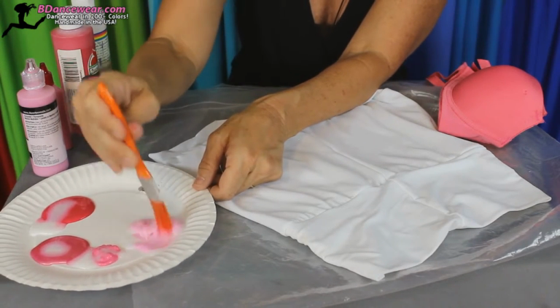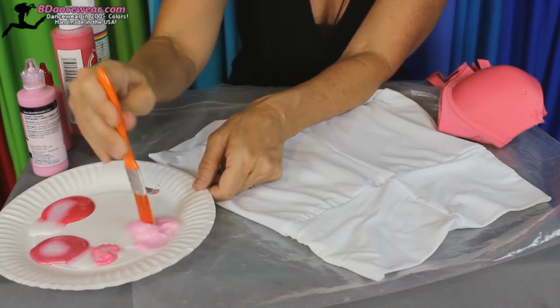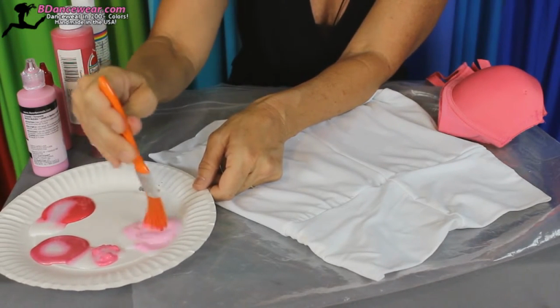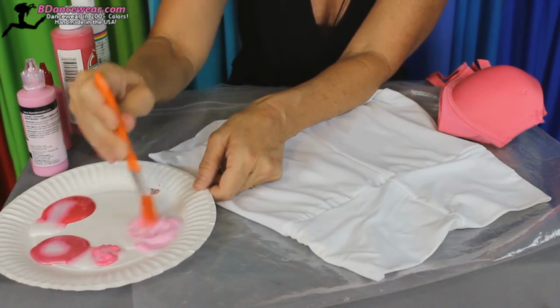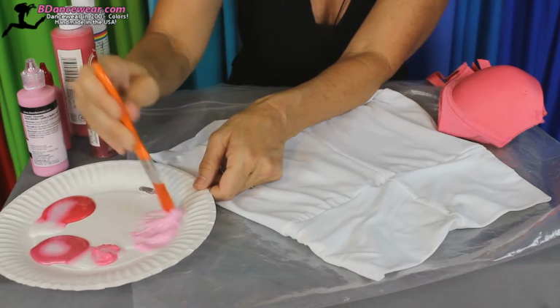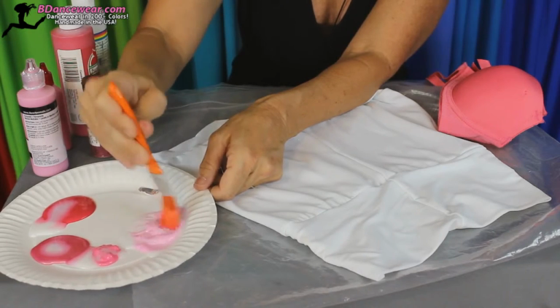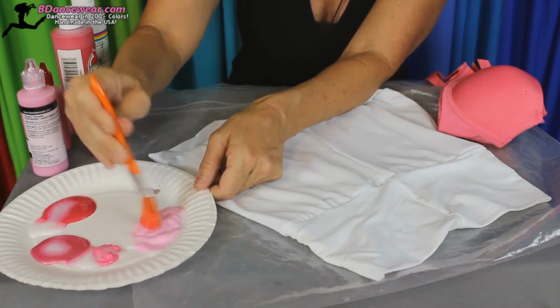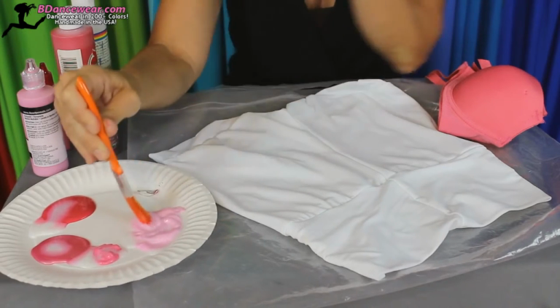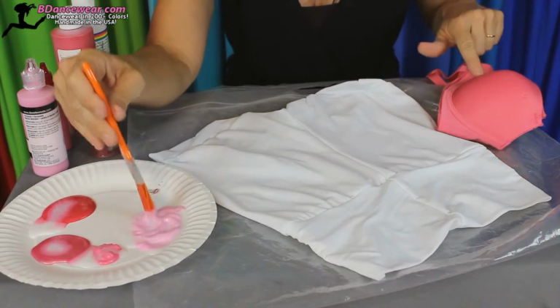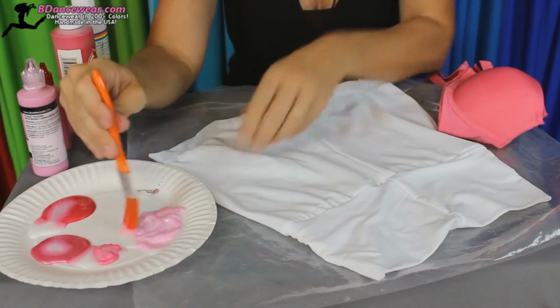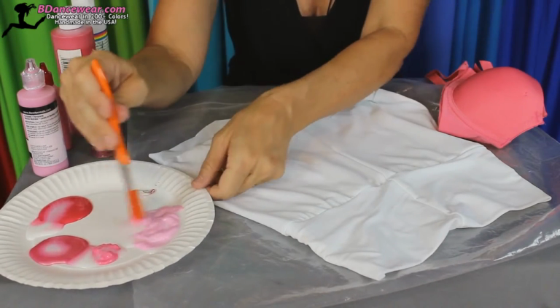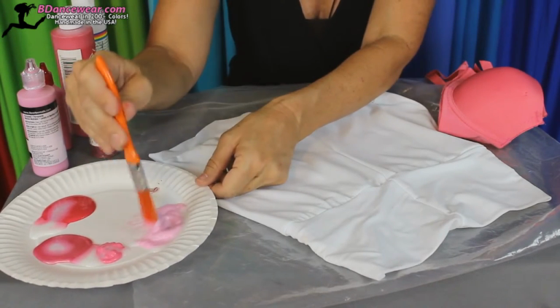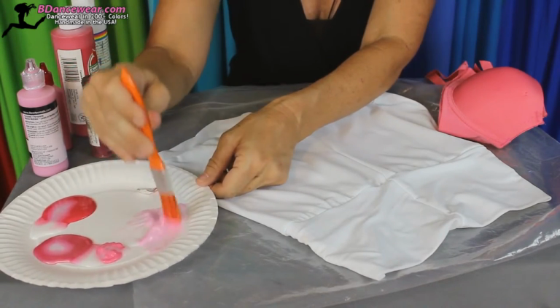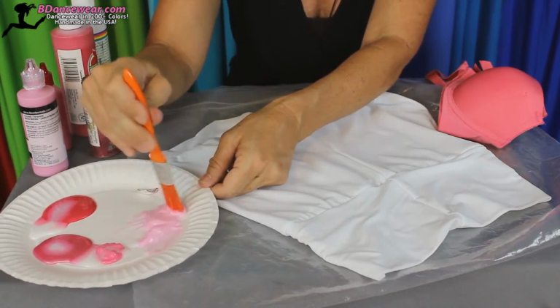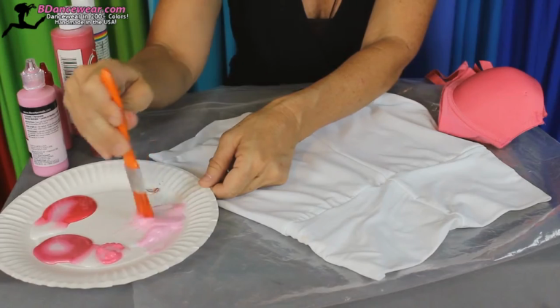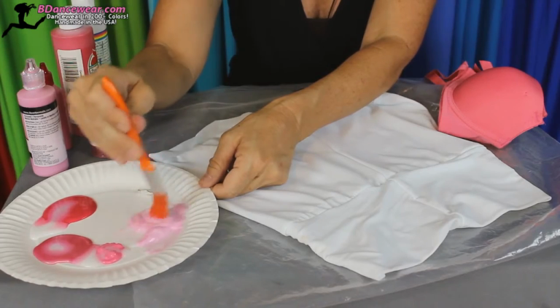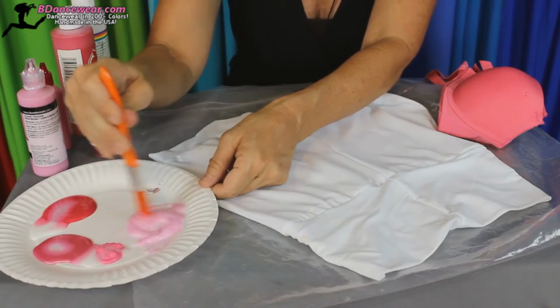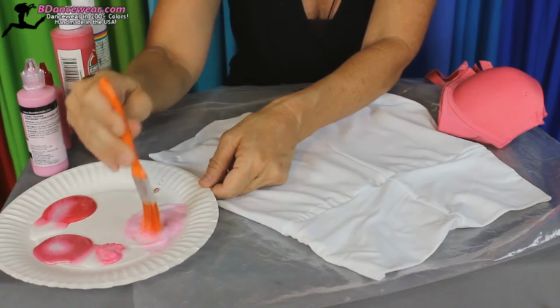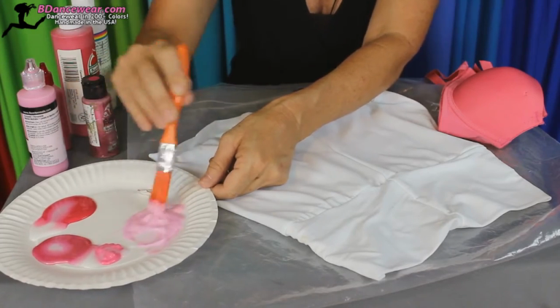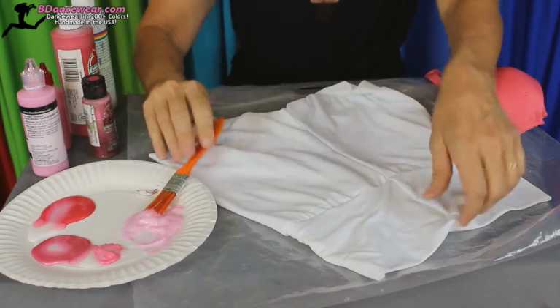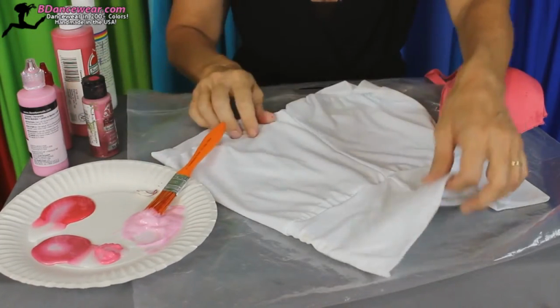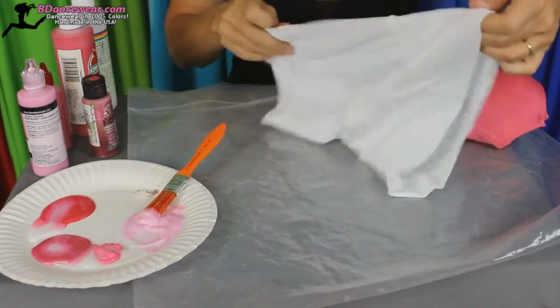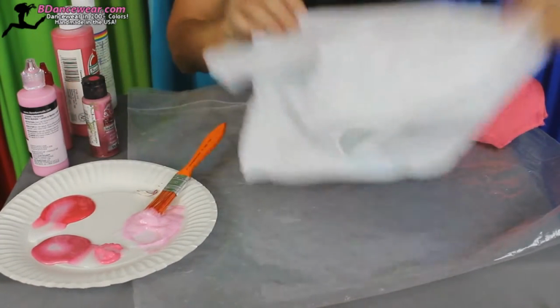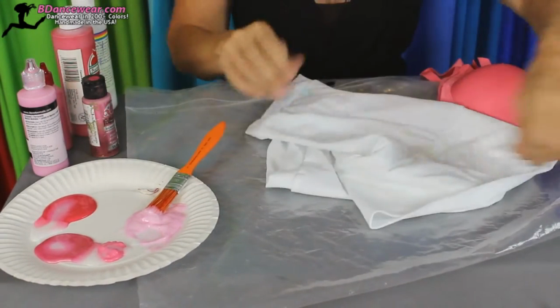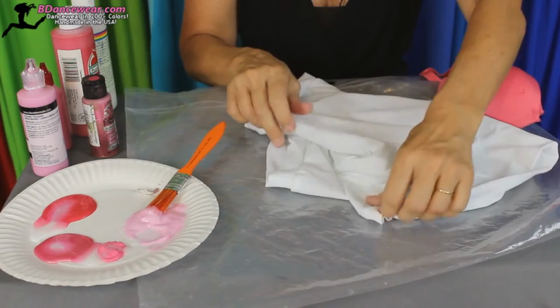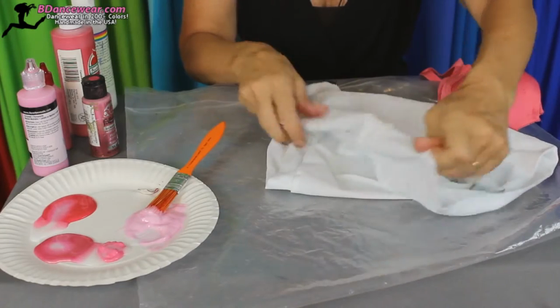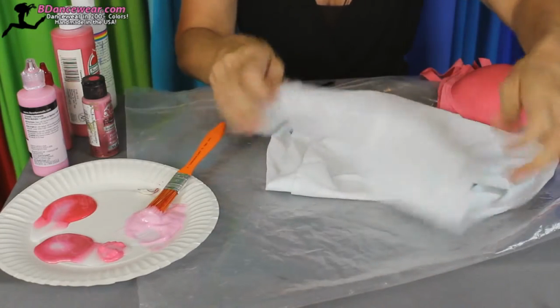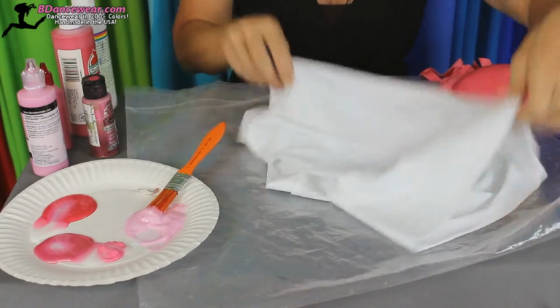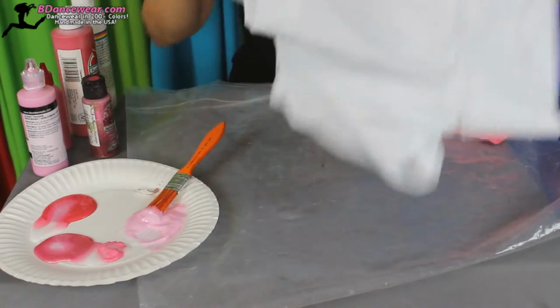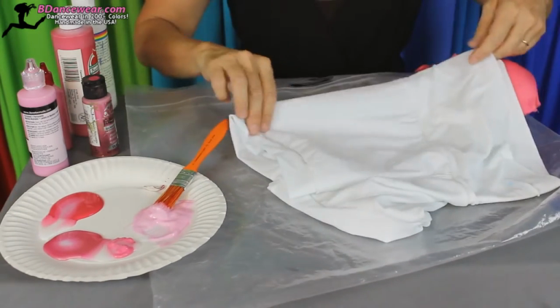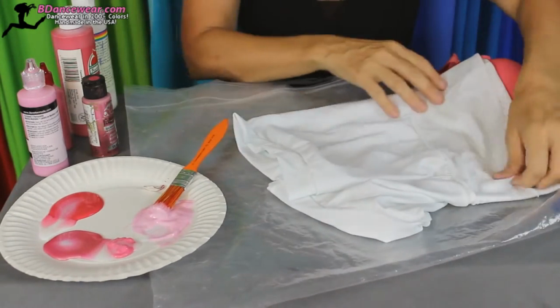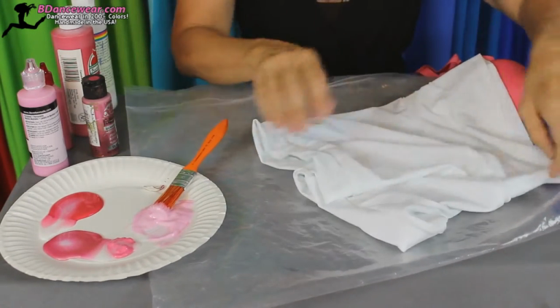We'll start with the lightest pink first. I'm using this pink to get to that tone and just slightly change it all the way down. So we're going to start with the lightest color first, and I want this to be on one side and kind of go down. So we'll go to the front of the shirt.